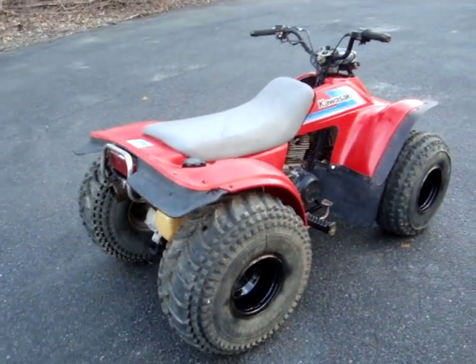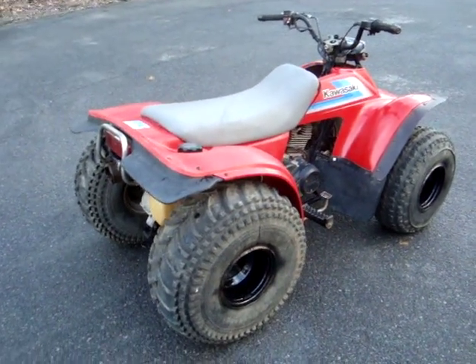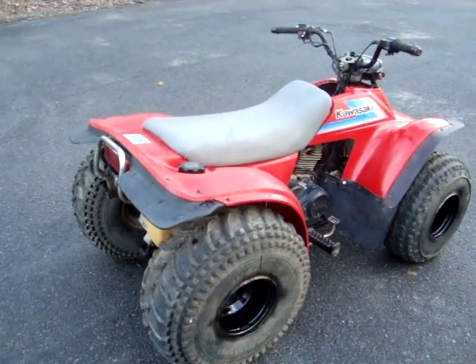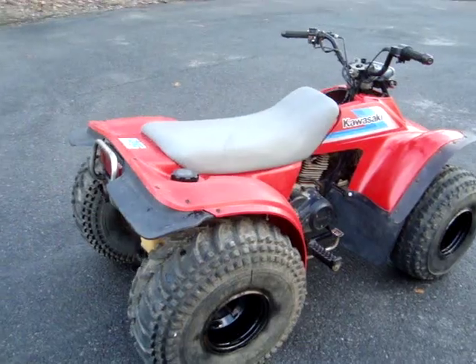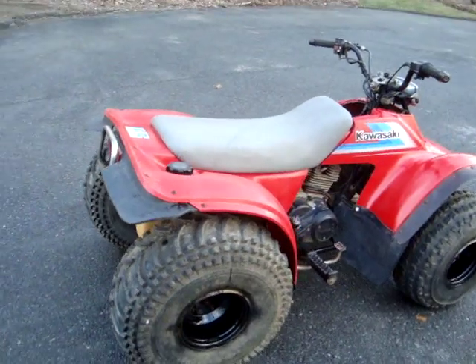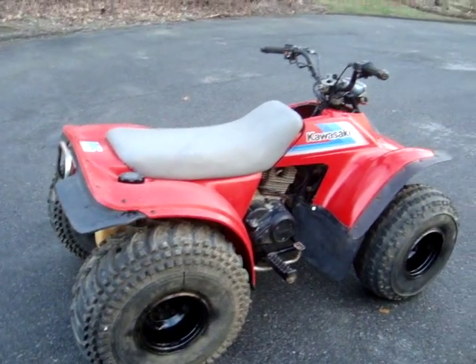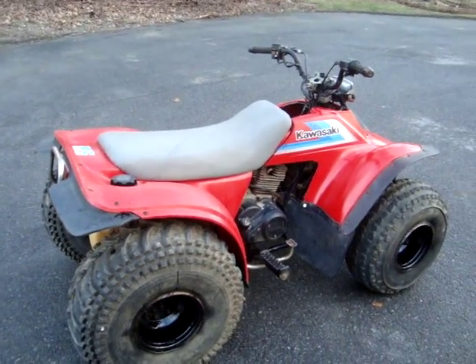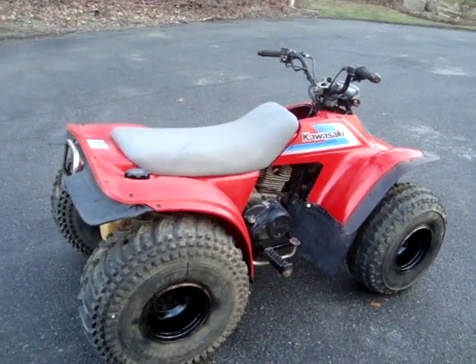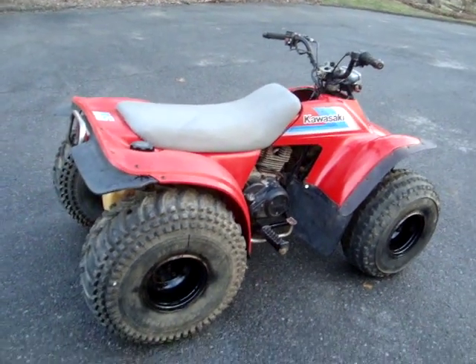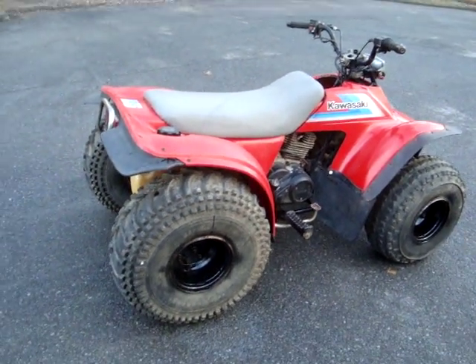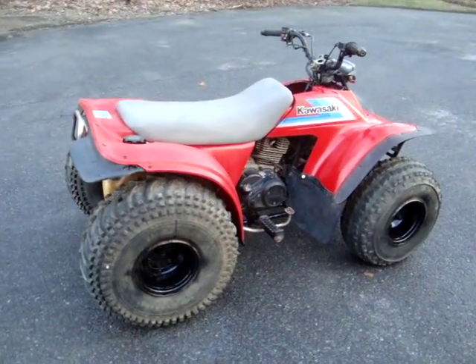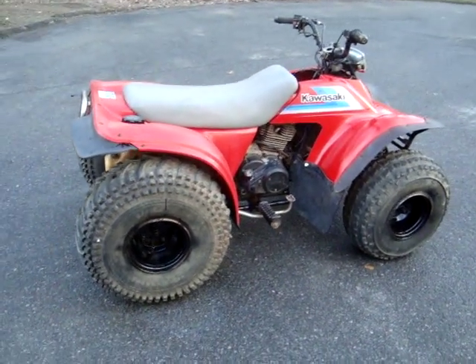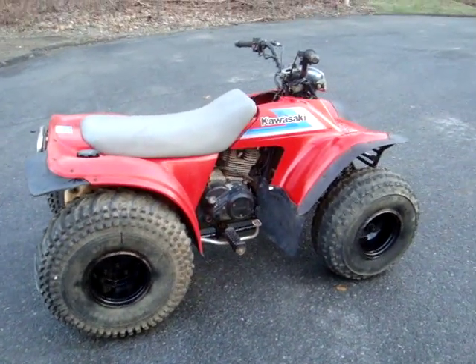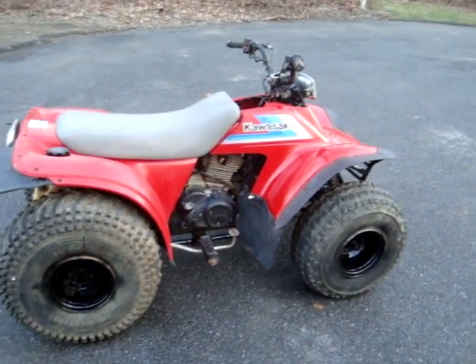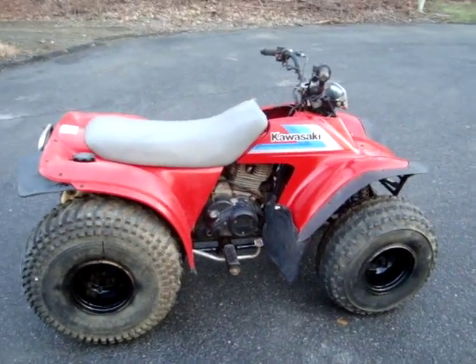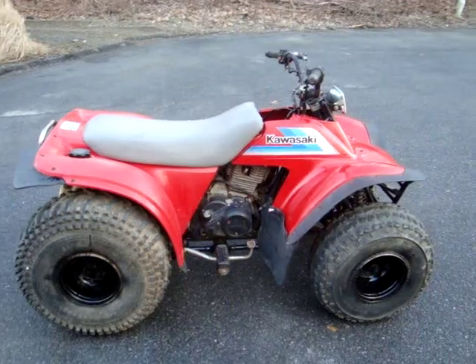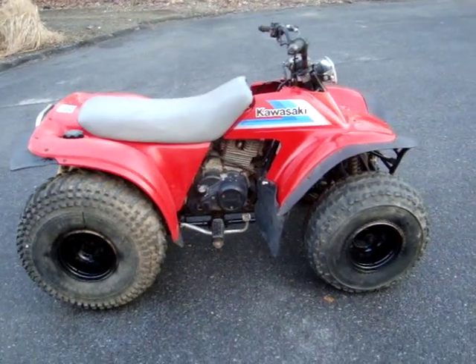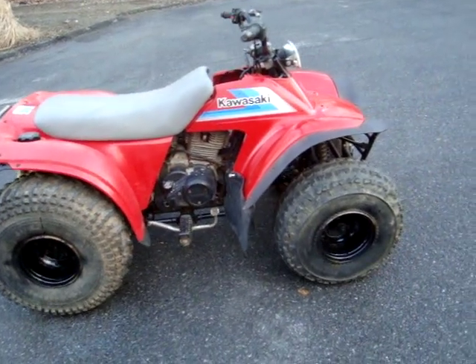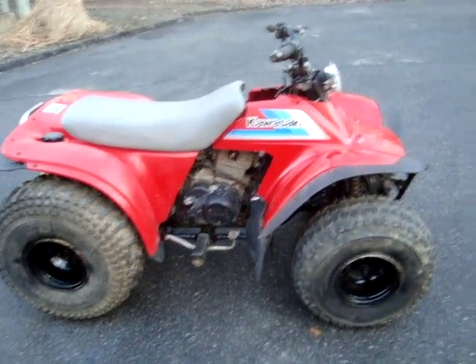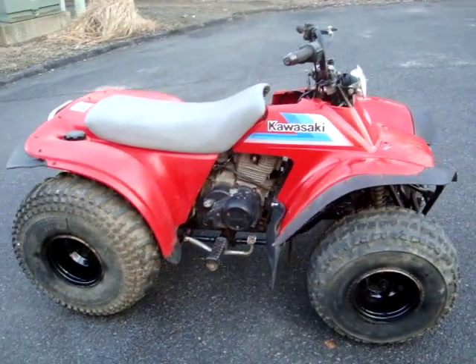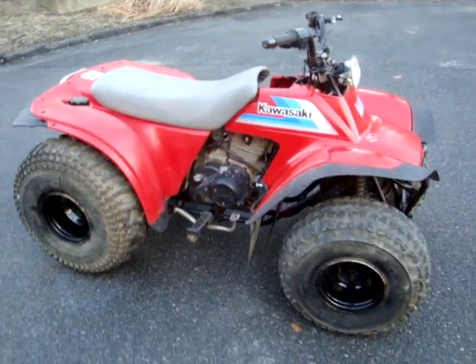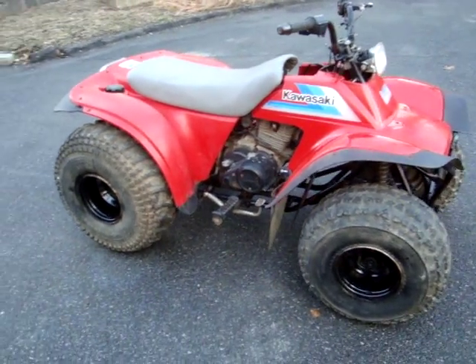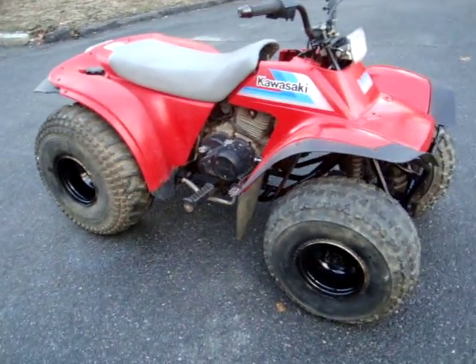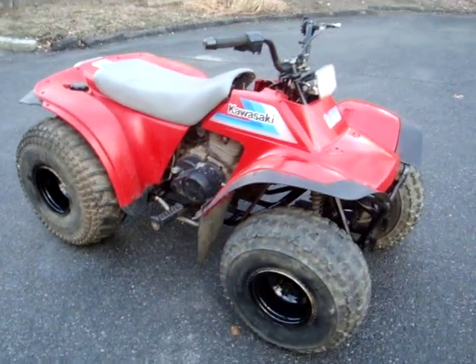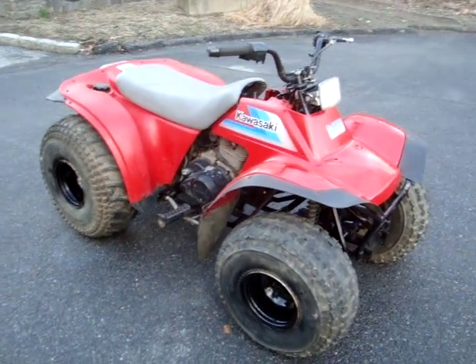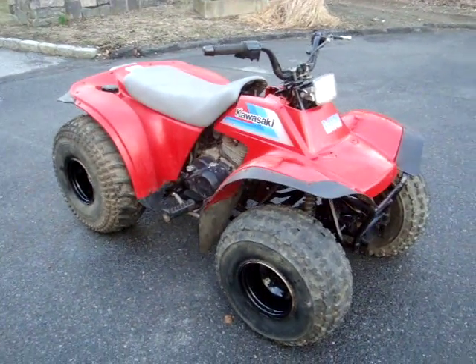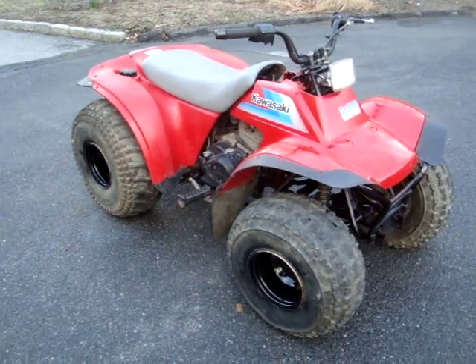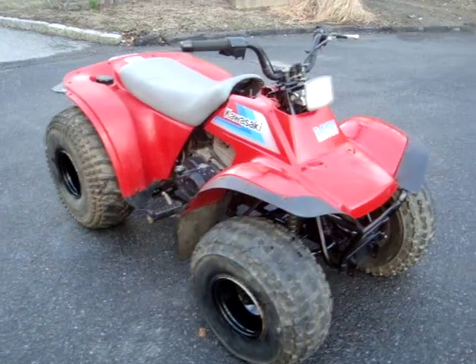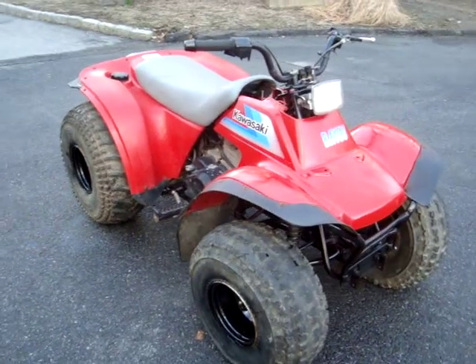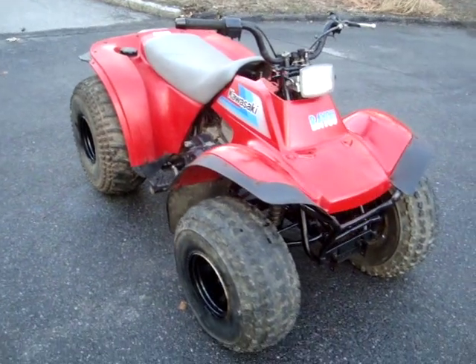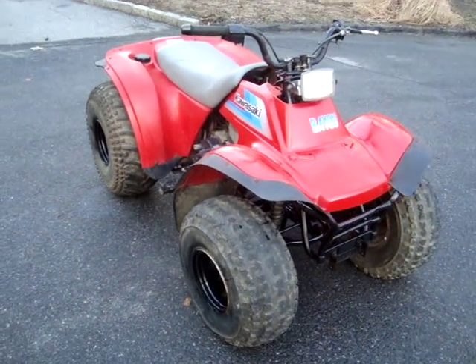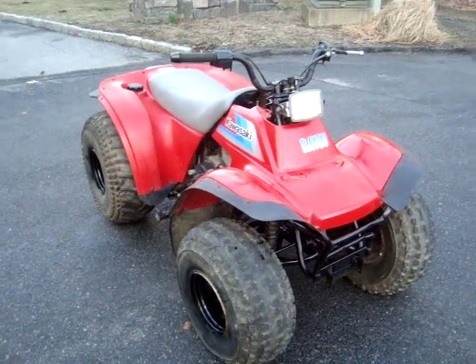The only thing it still needs is that it's not getting spark. It's got a new spark plug for it, just haven't had time to play with it.